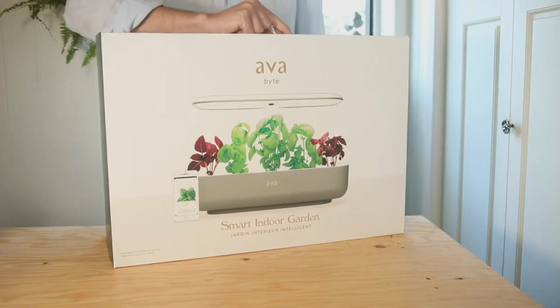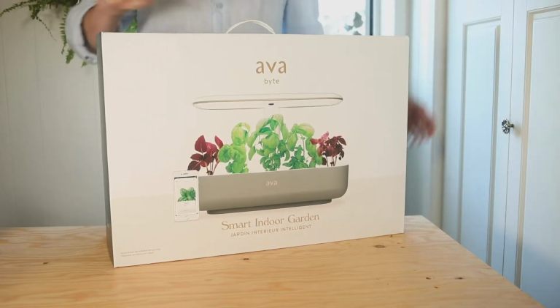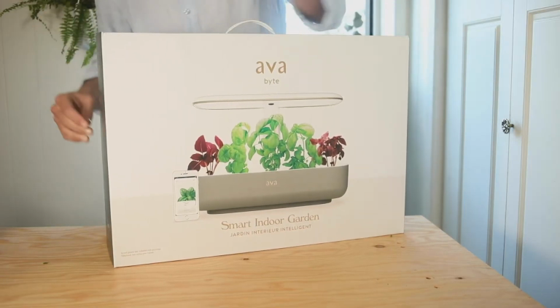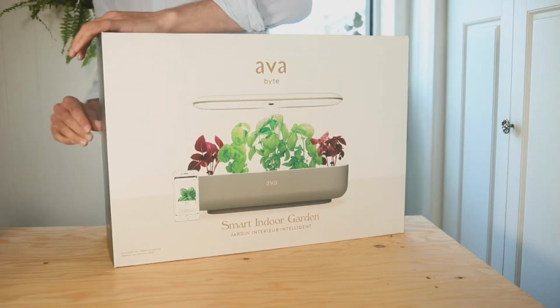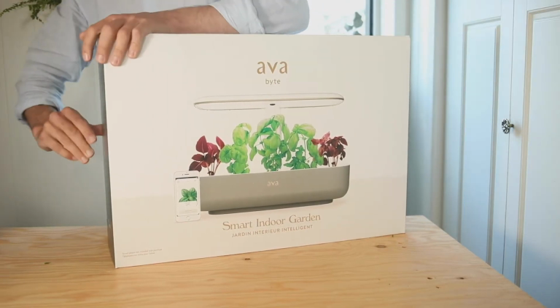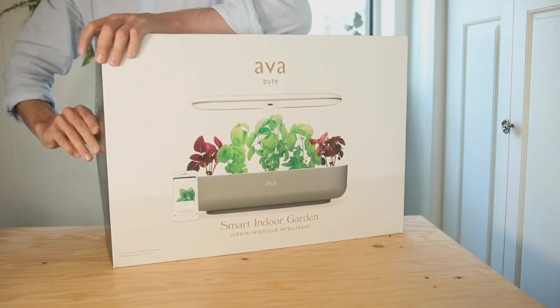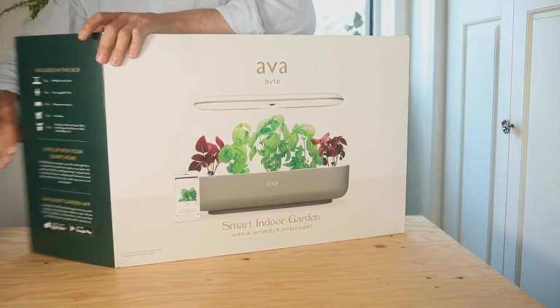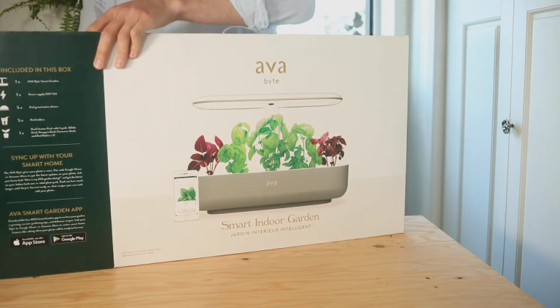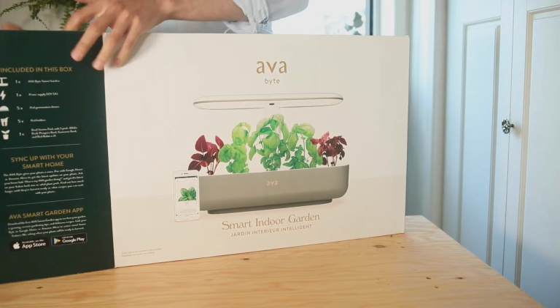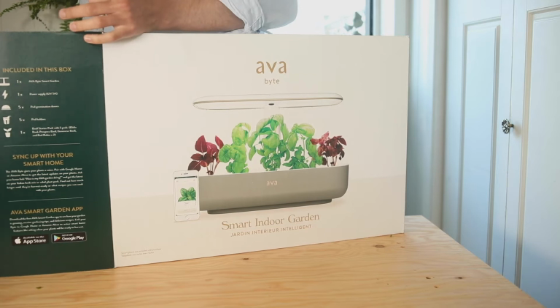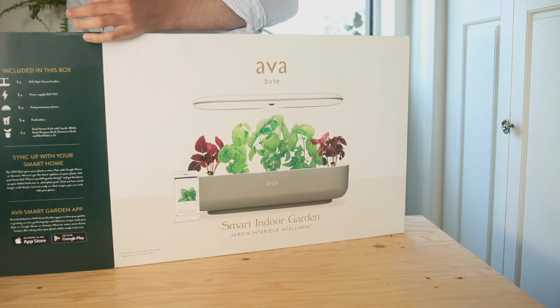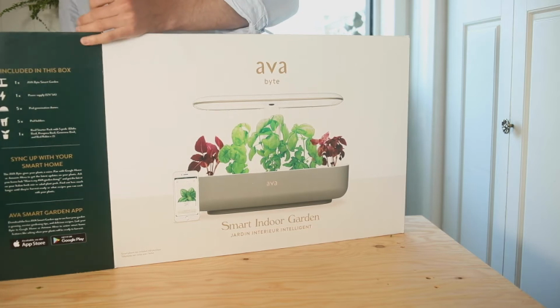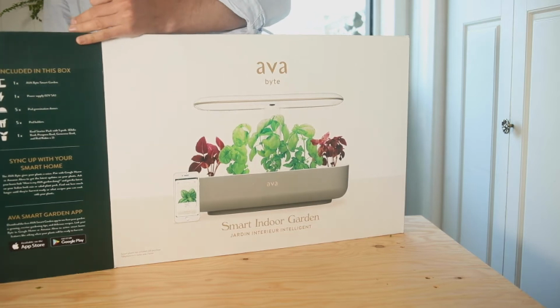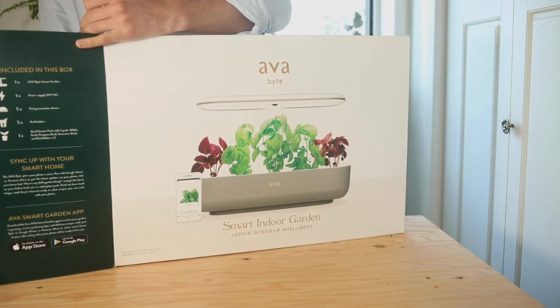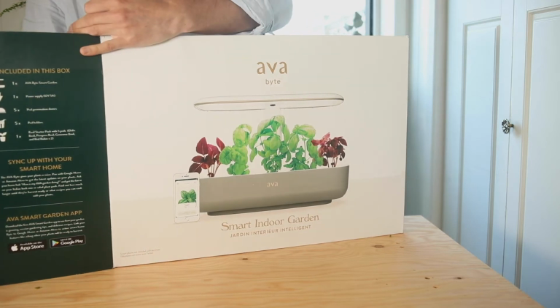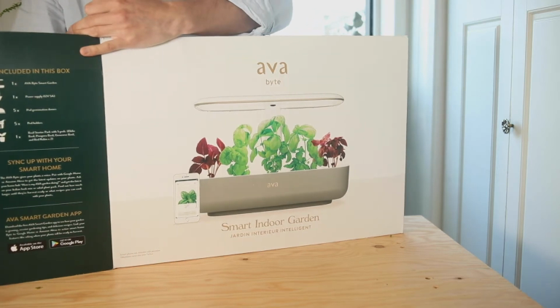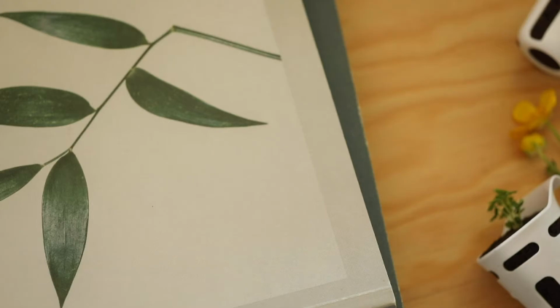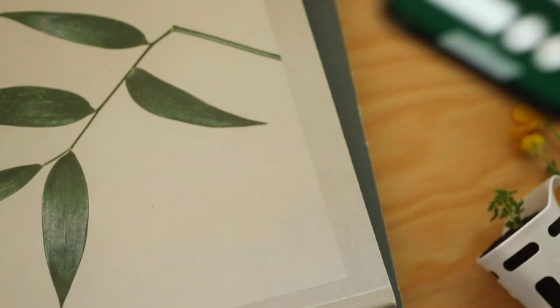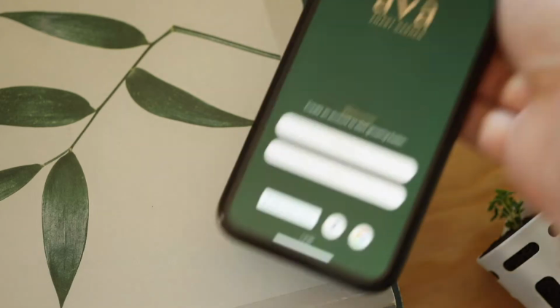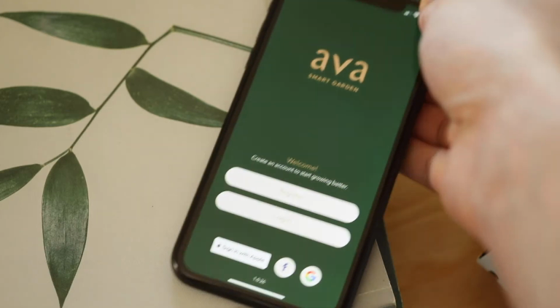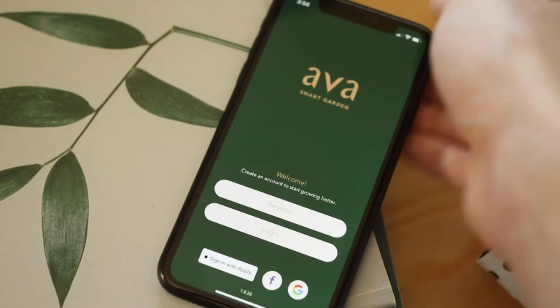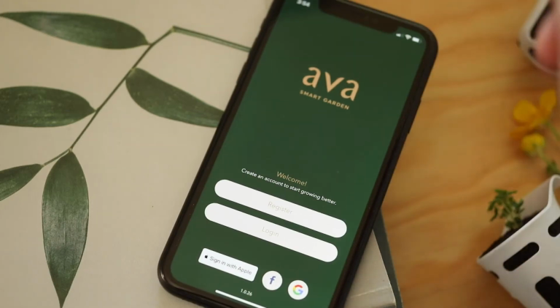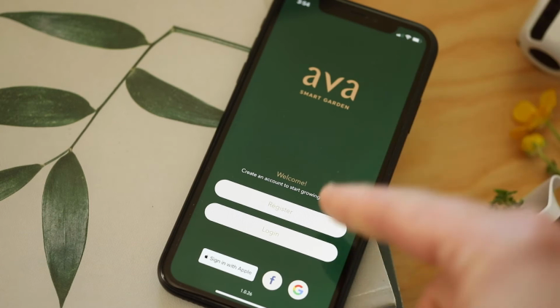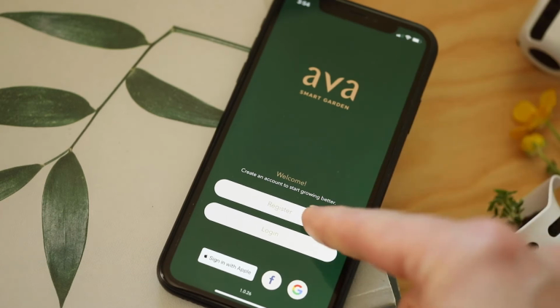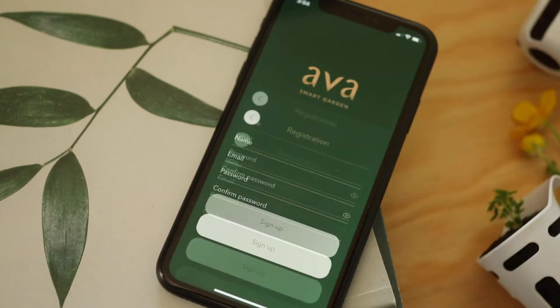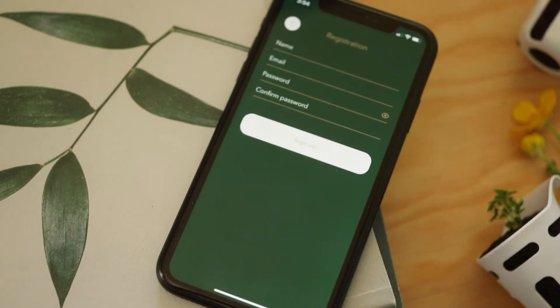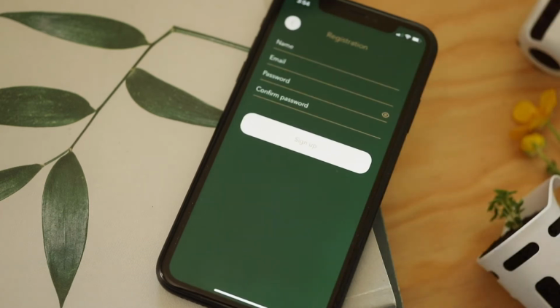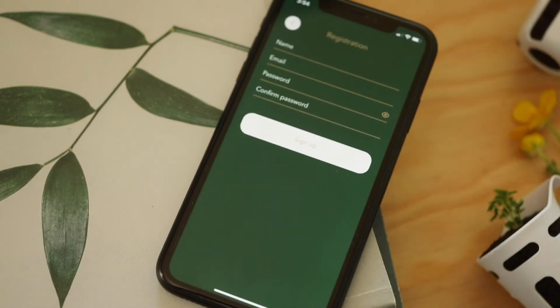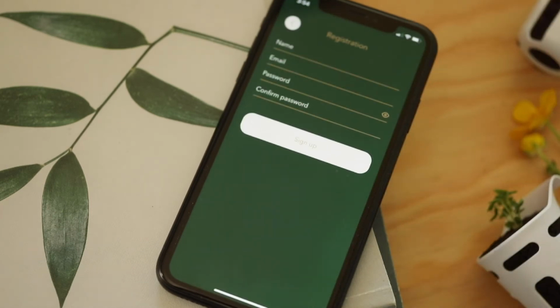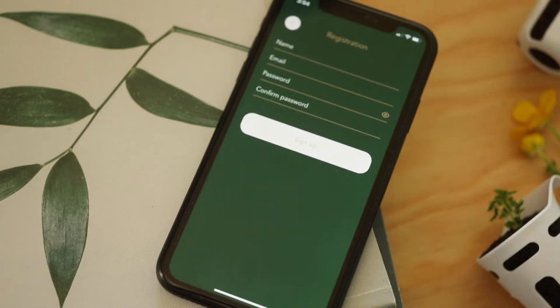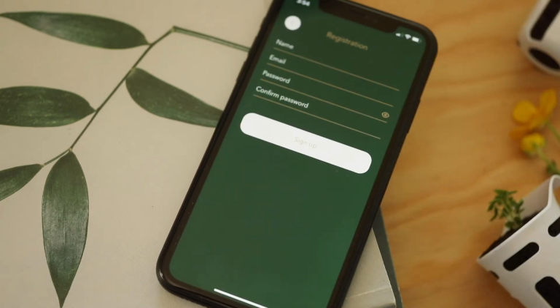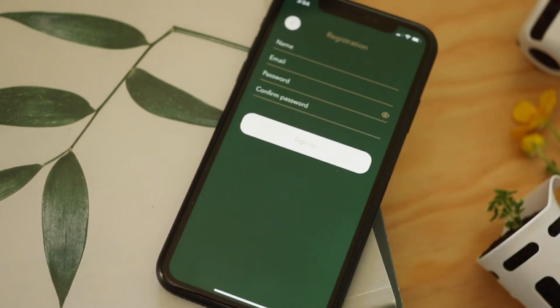Start by unboxing the AvaByte and reading the instruction manuals back to front. Download the AvaByte app from the App Store and follow along with the app instructions. Check and make sure all your components are laid out.